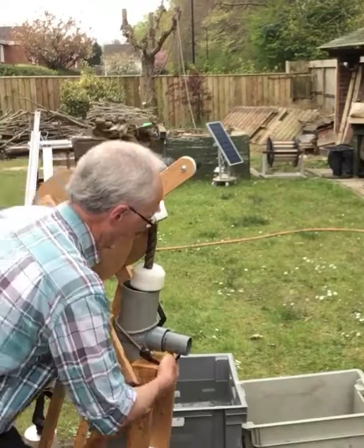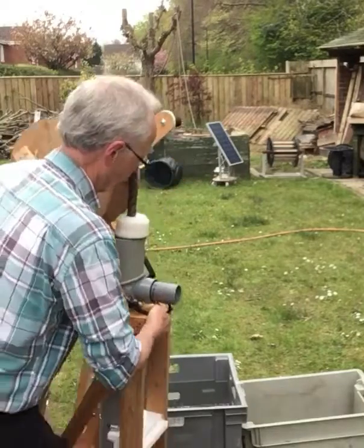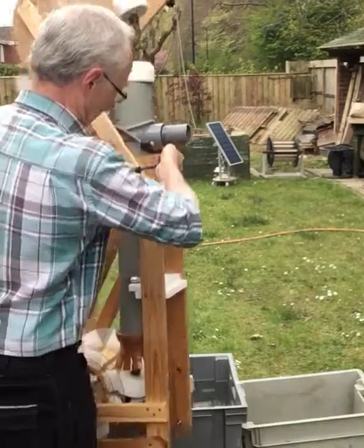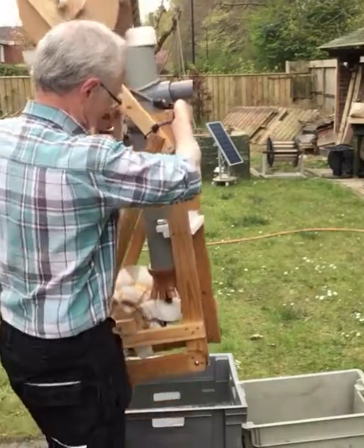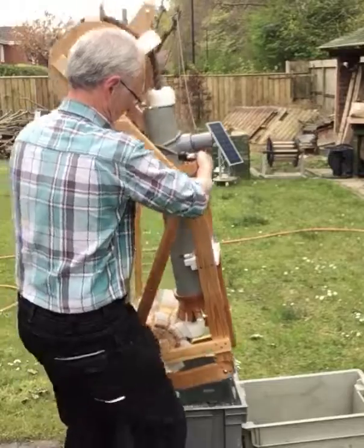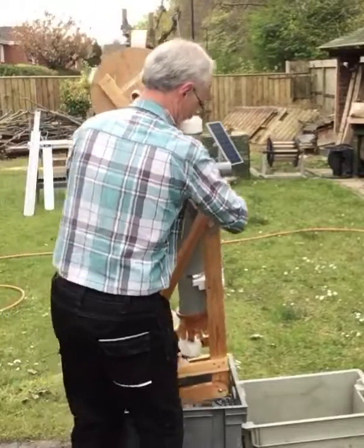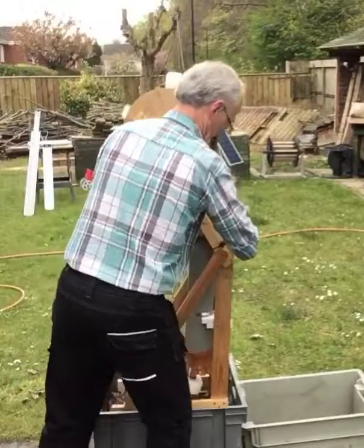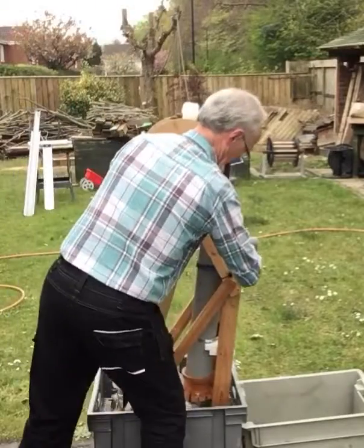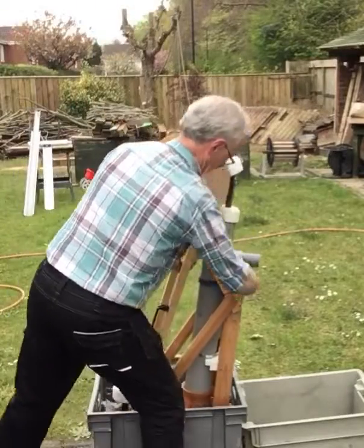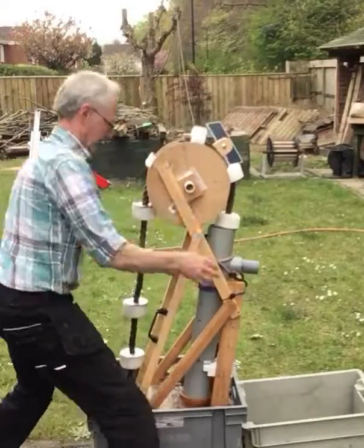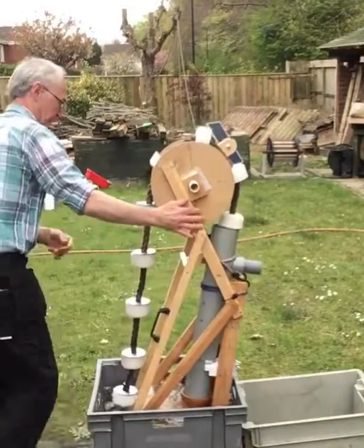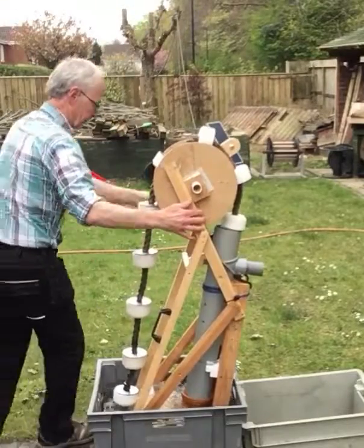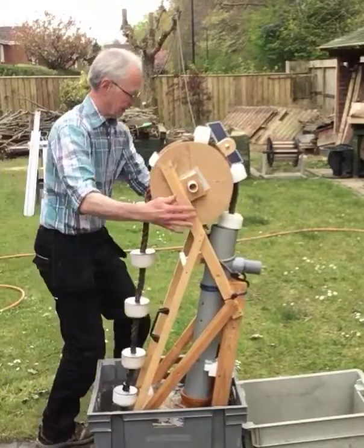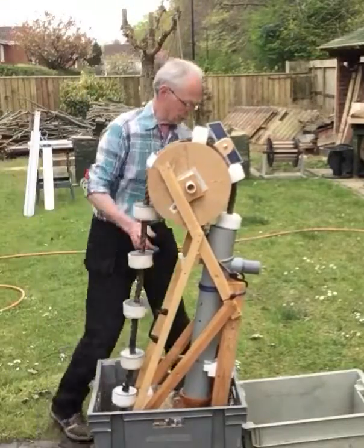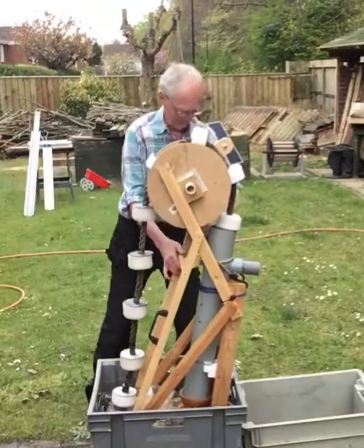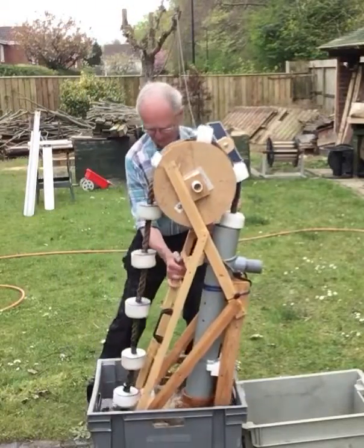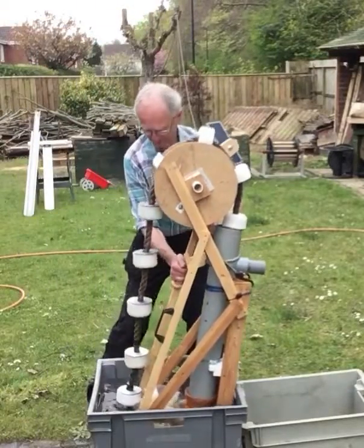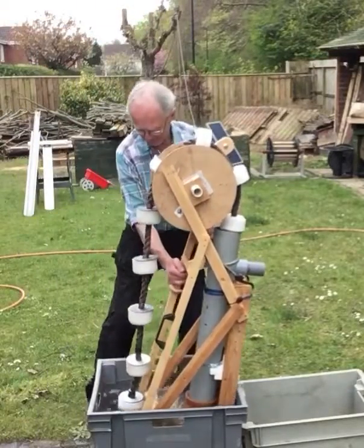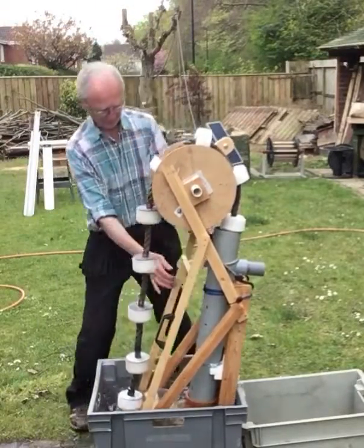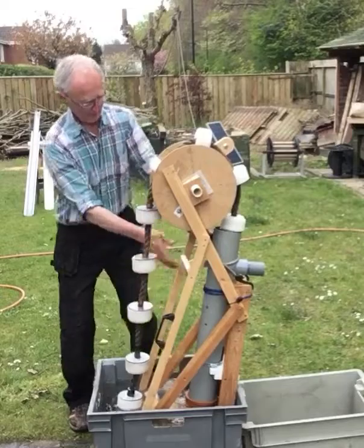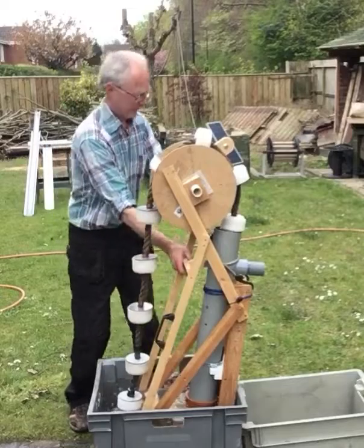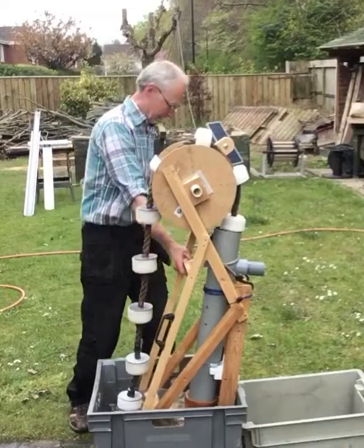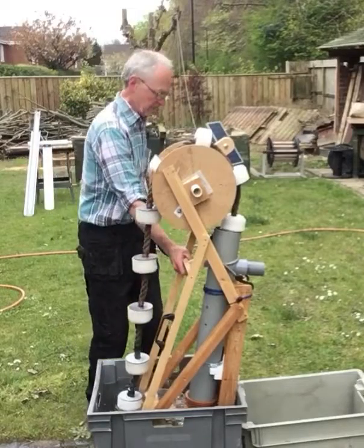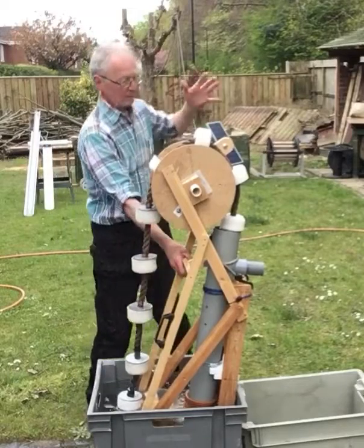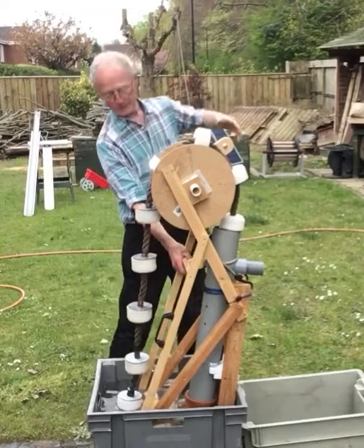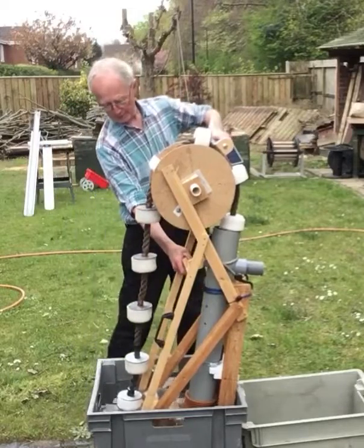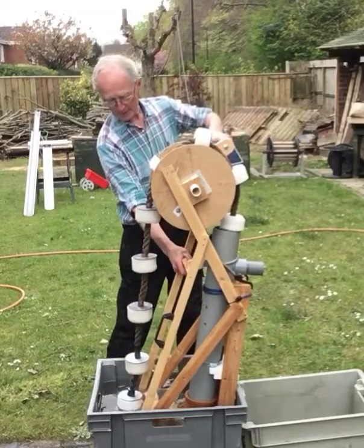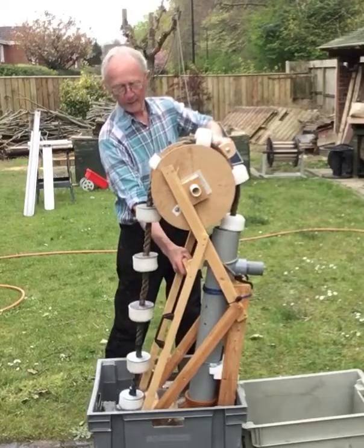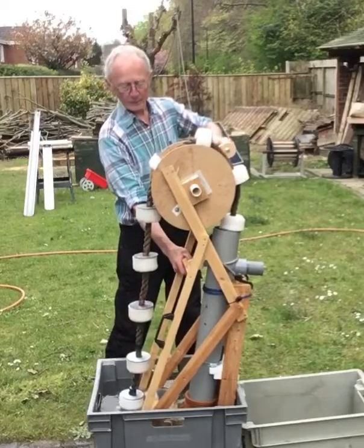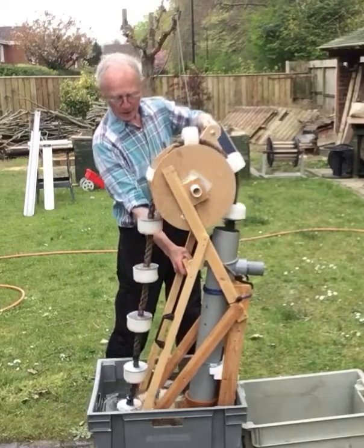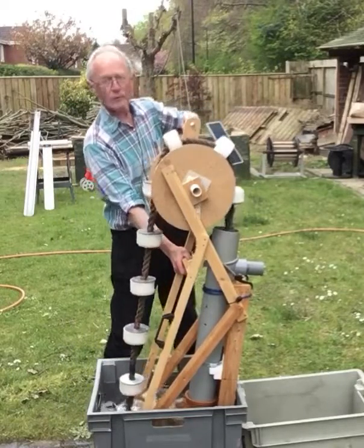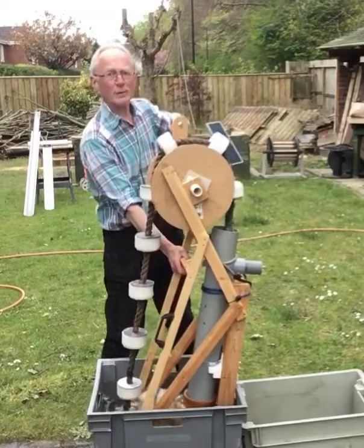Let's try that one. Turn the handle — the chain travels around.